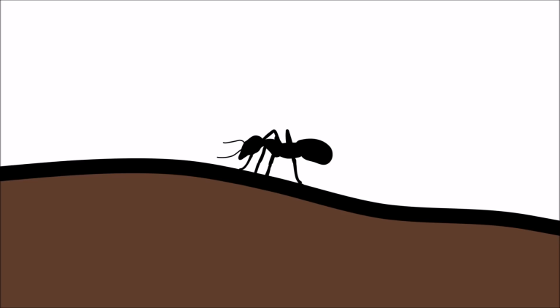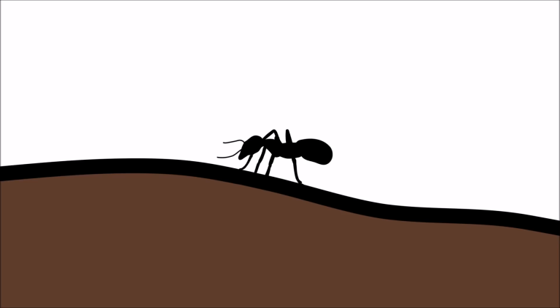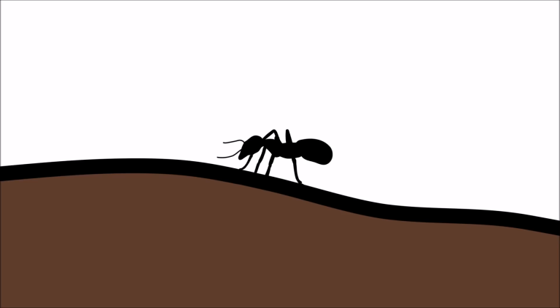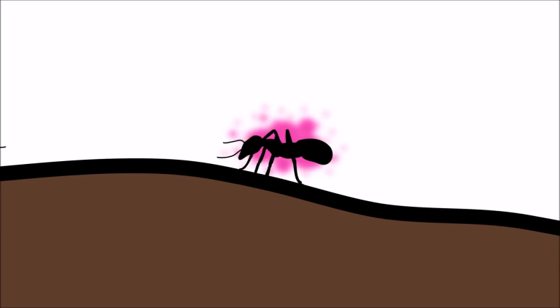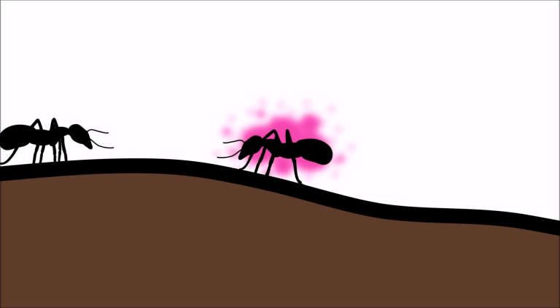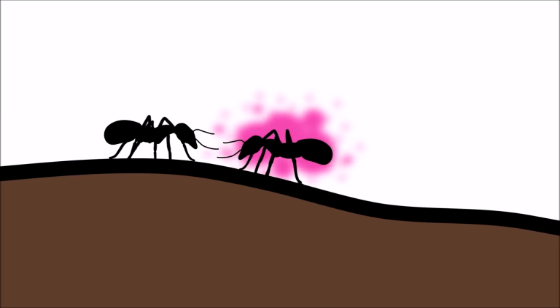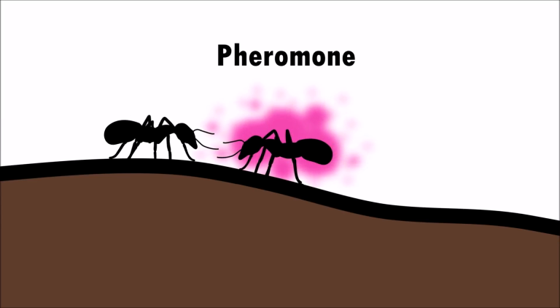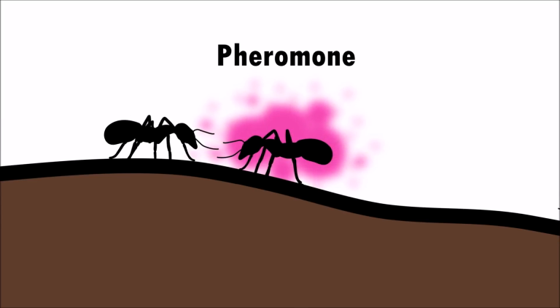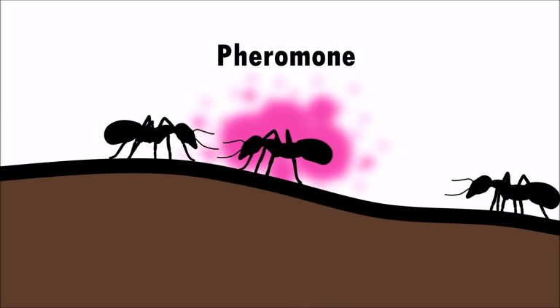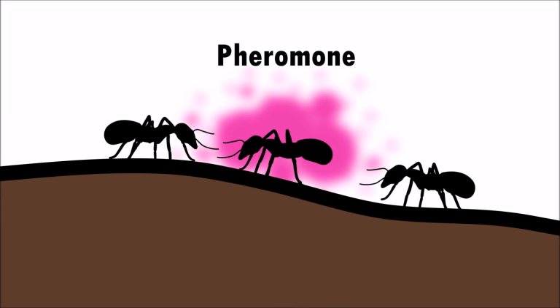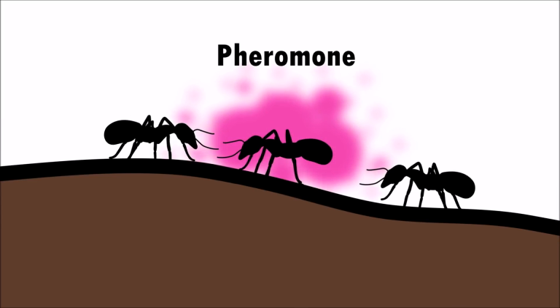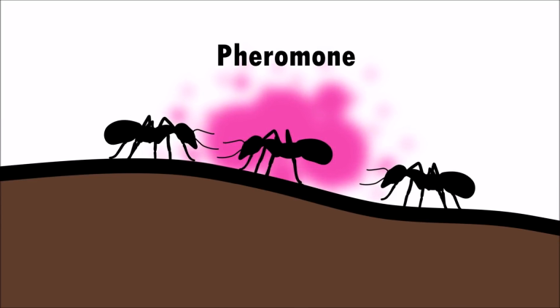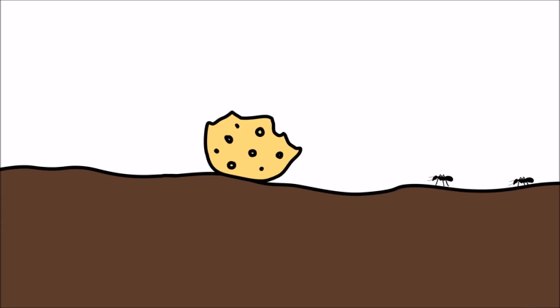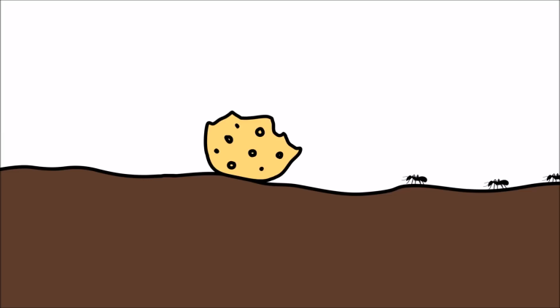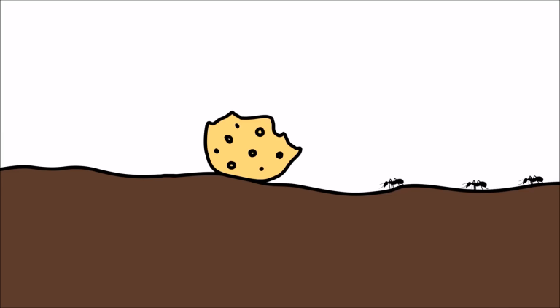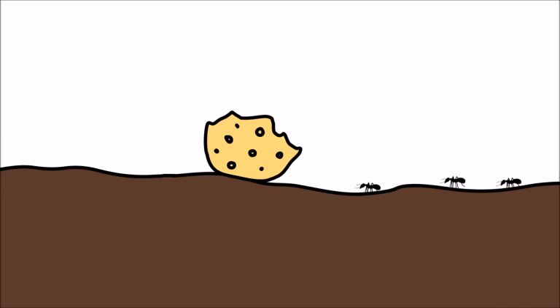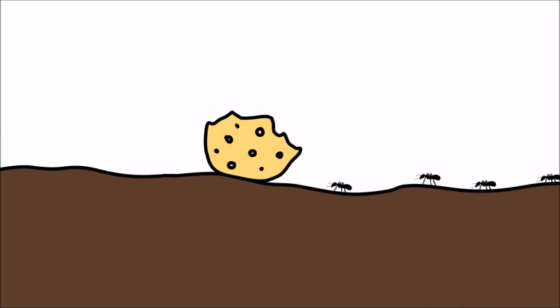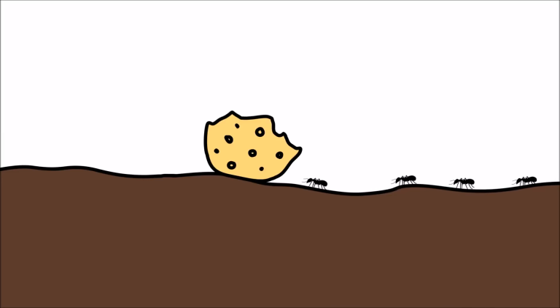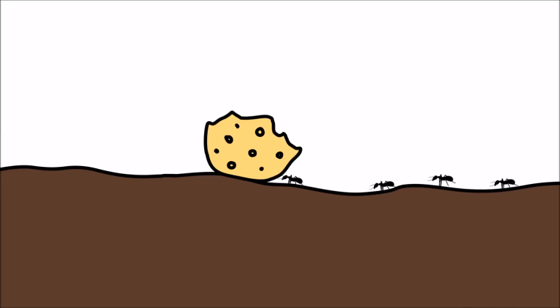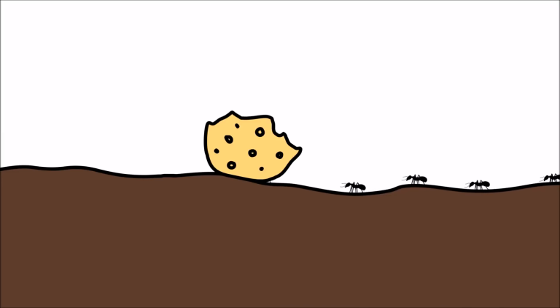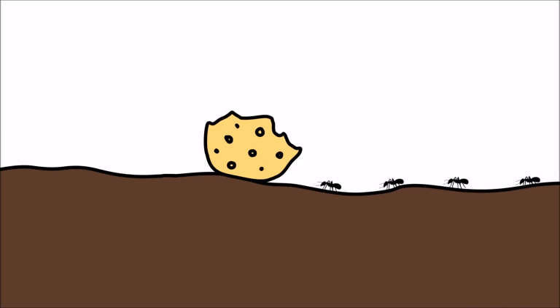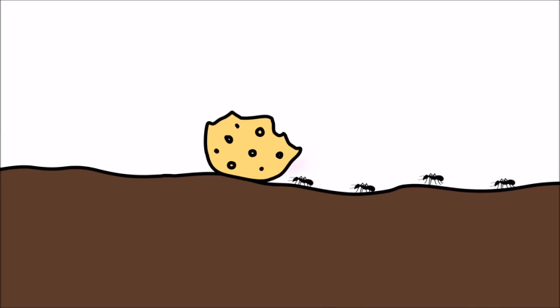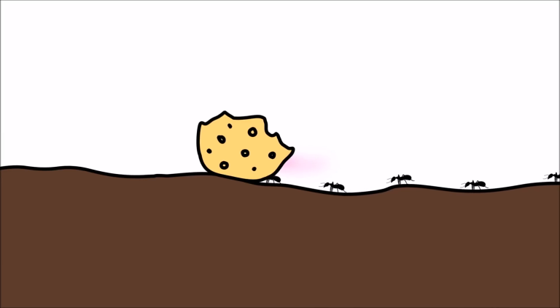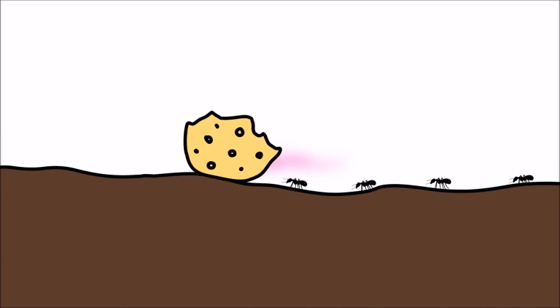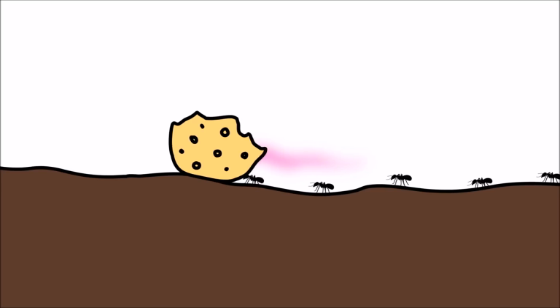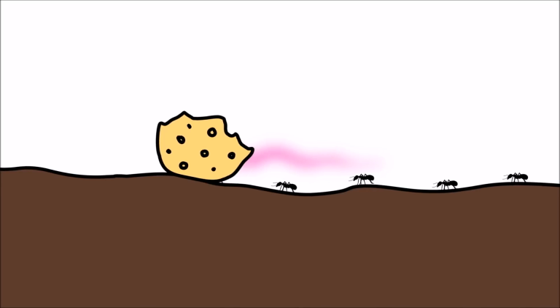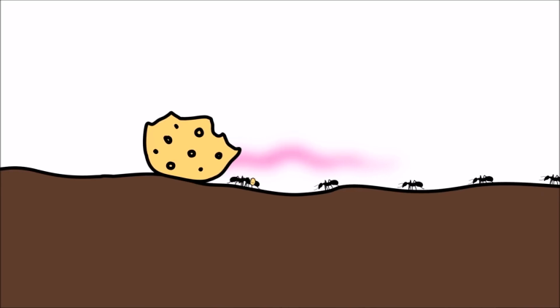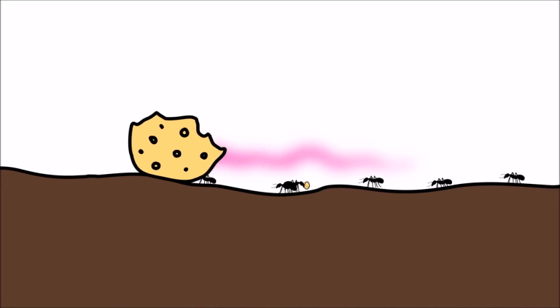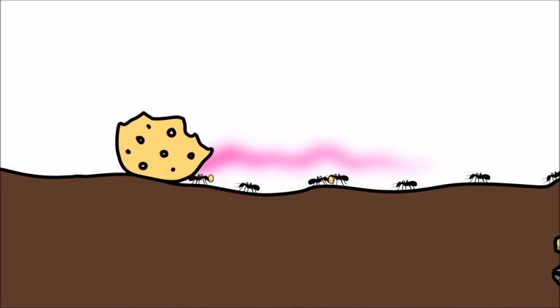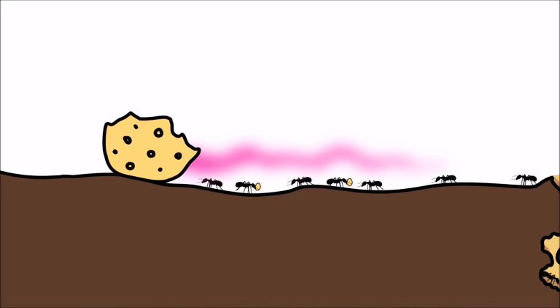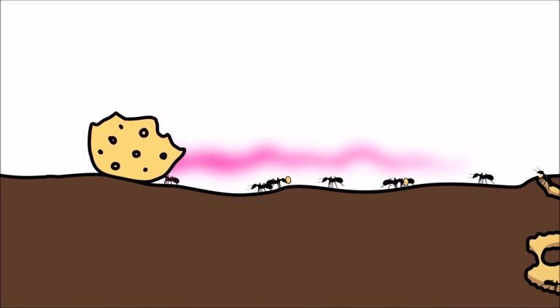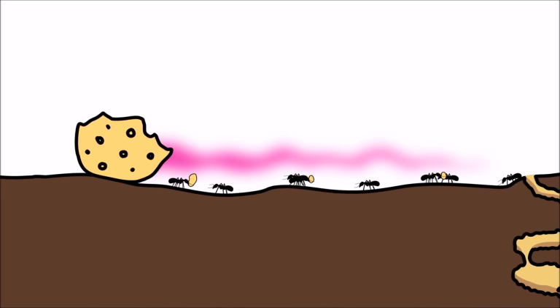Ants communicate by releasing a scent called pheromone. Once the worker ants have found a good source of food, they leave a scent behind, creating a scent trail leading back to the colony.